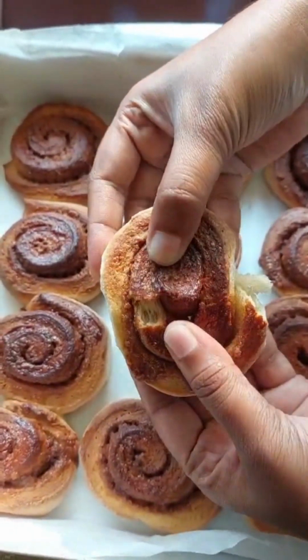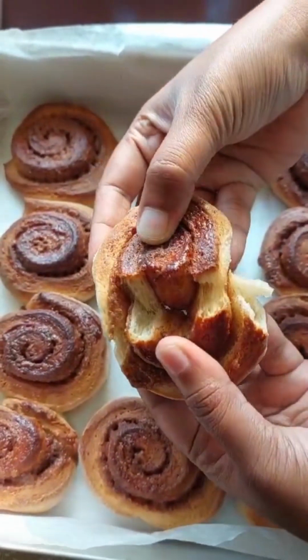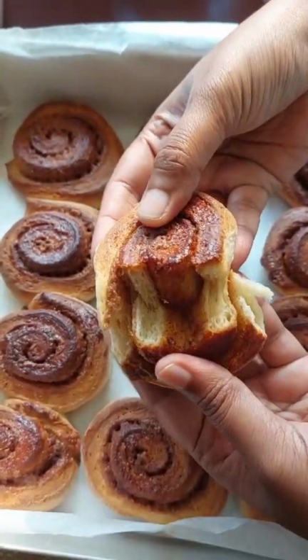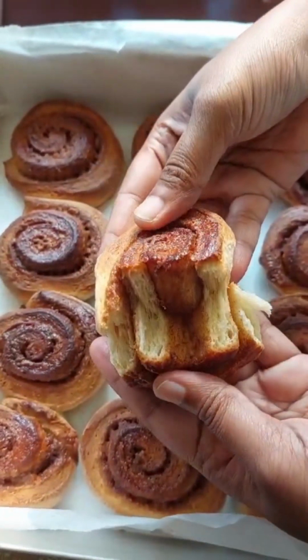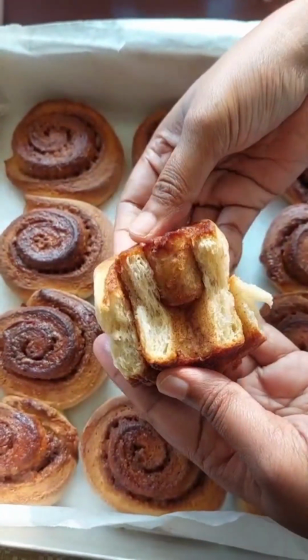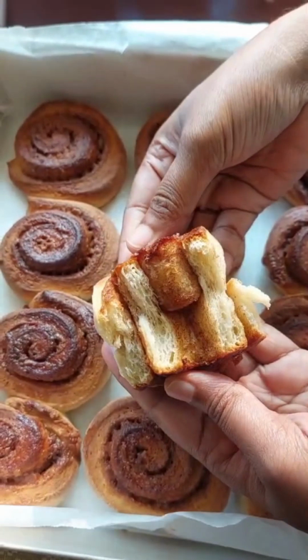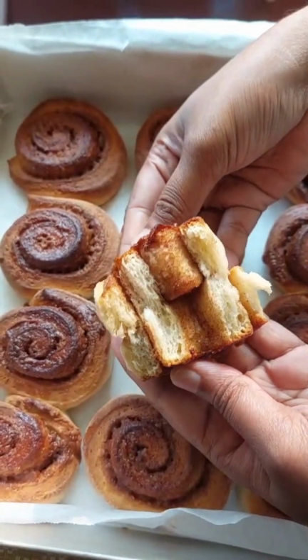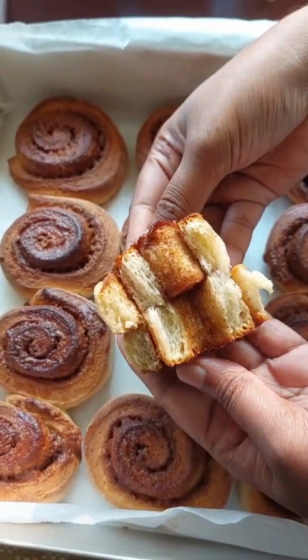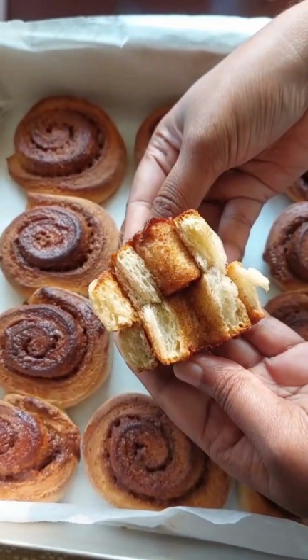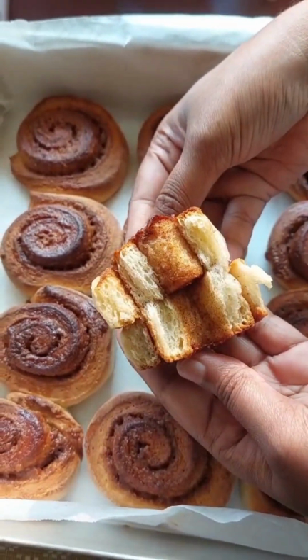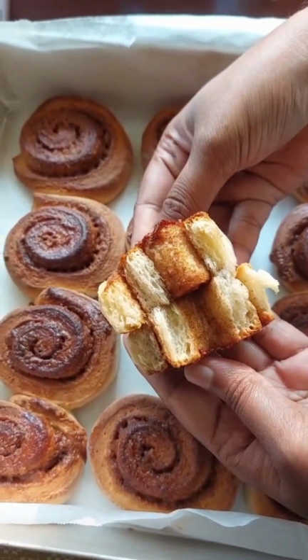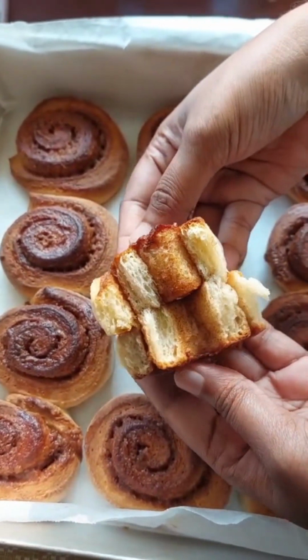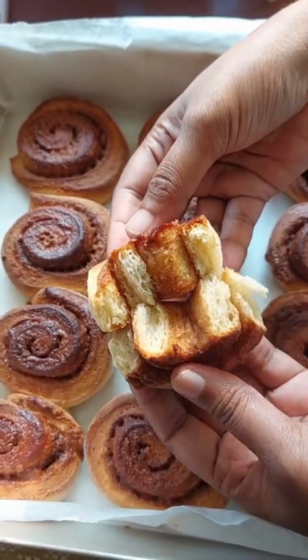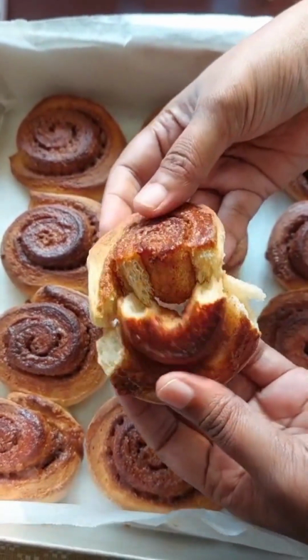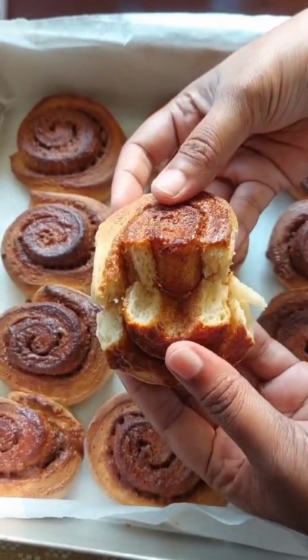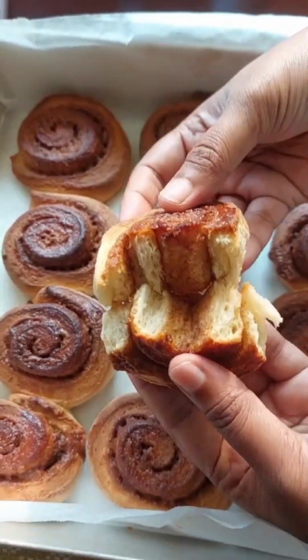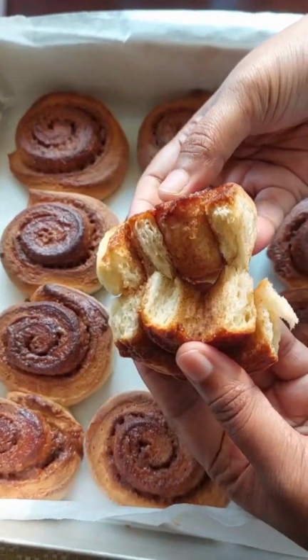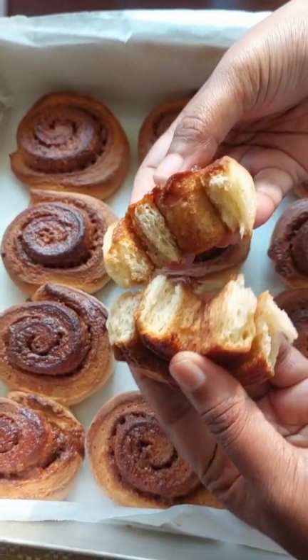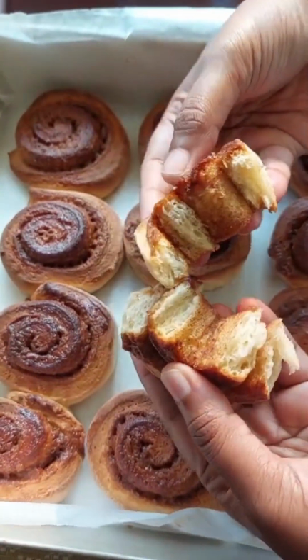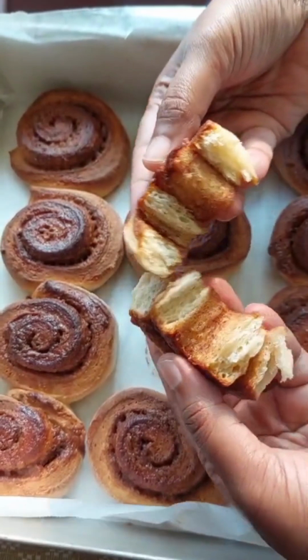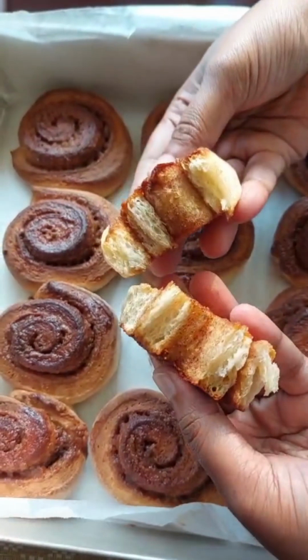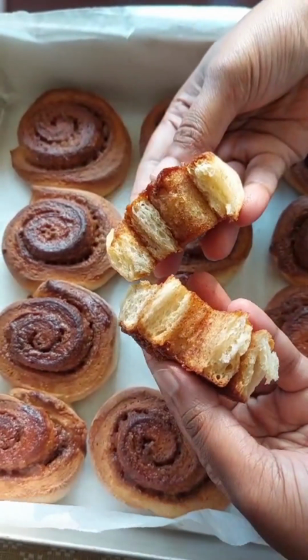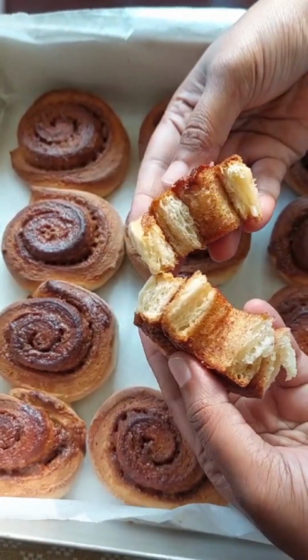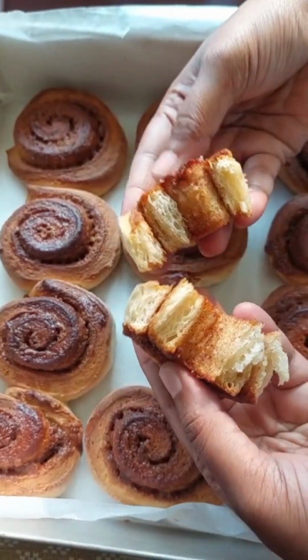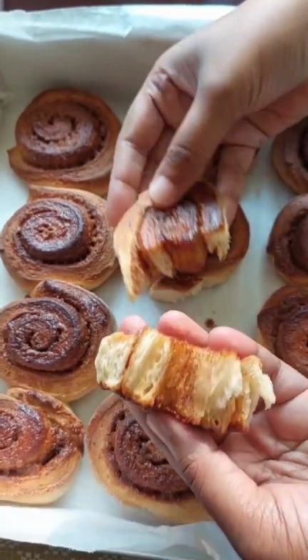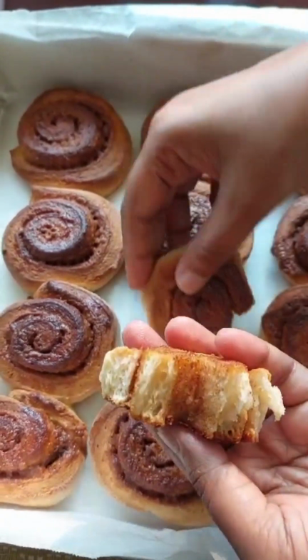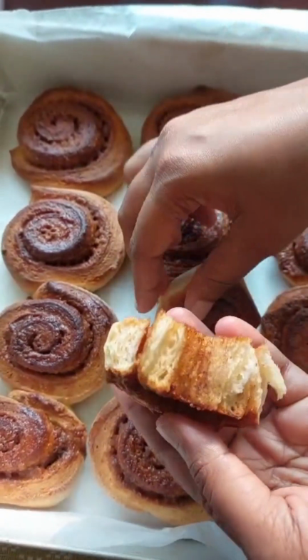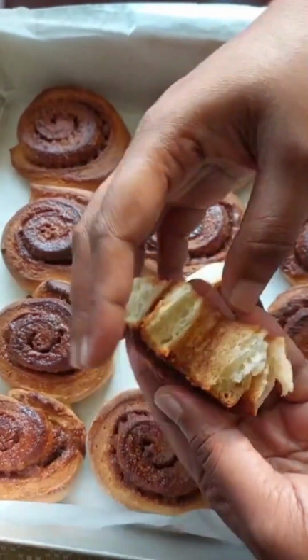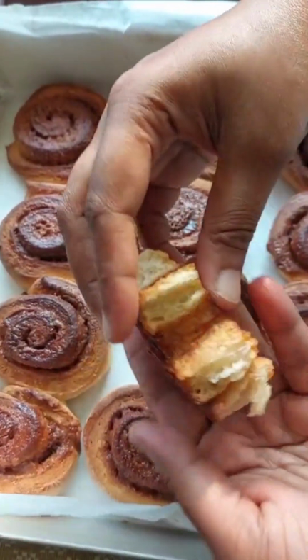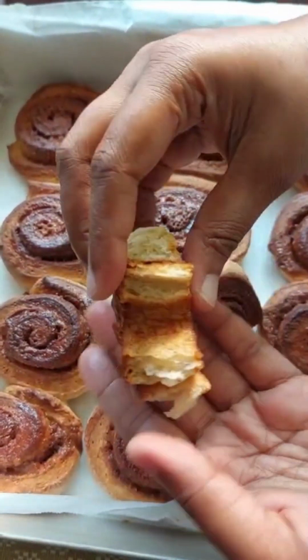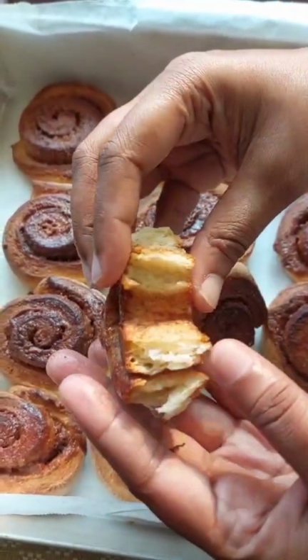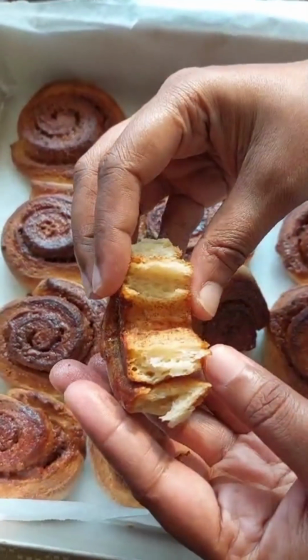We have a holiday from school and we are at home. I am going to share this recipe with cinnamon rolls.